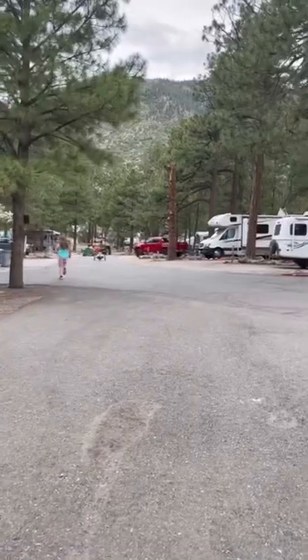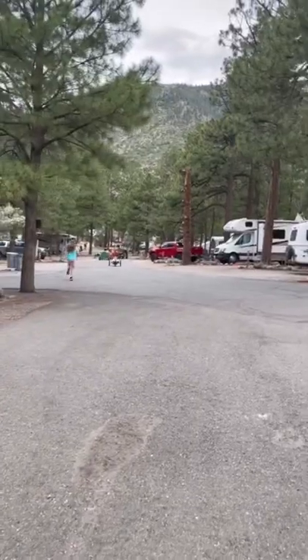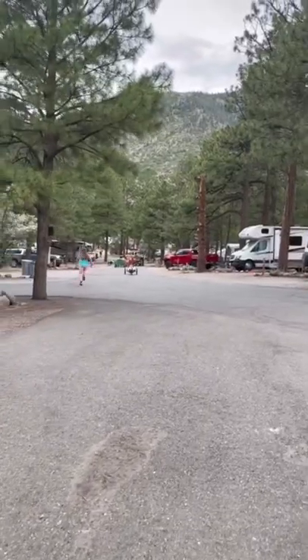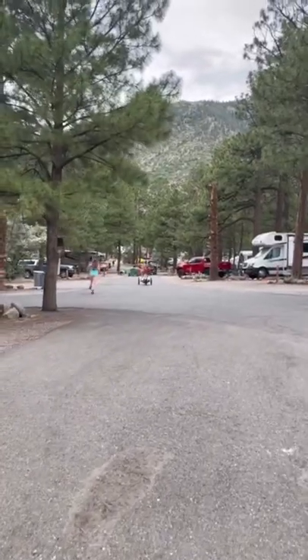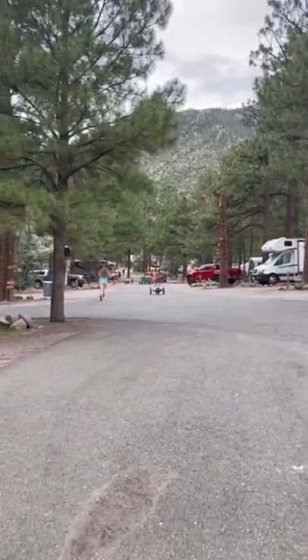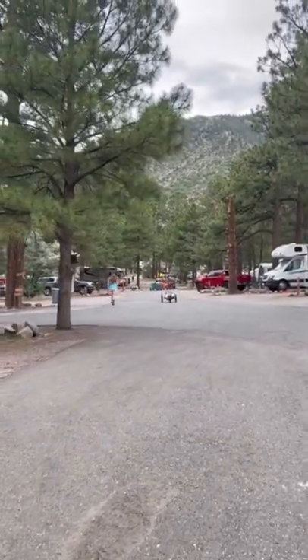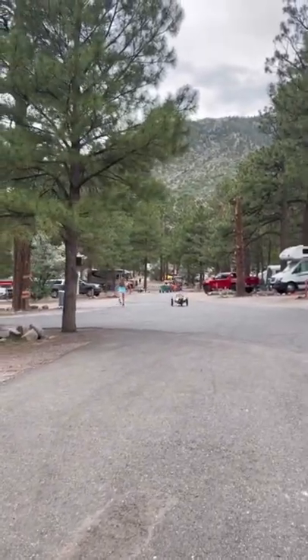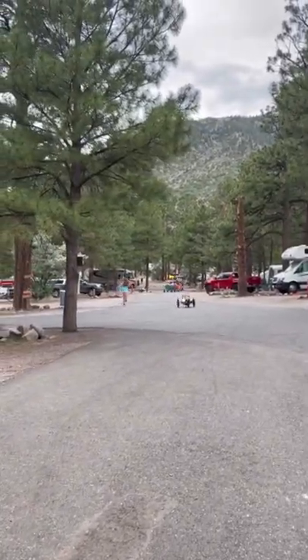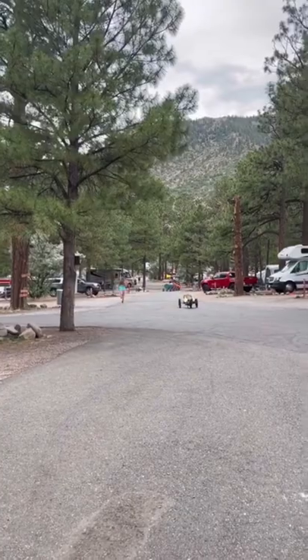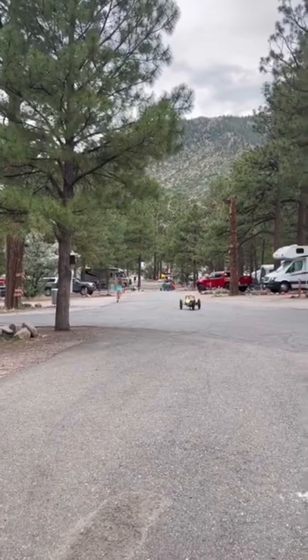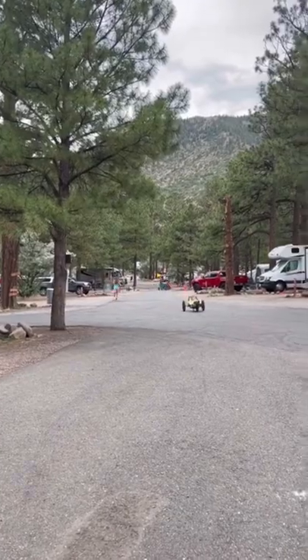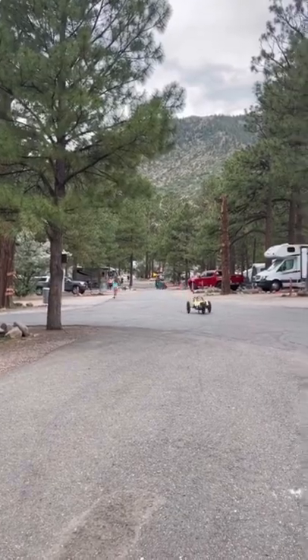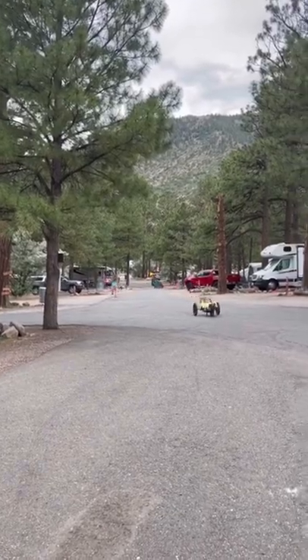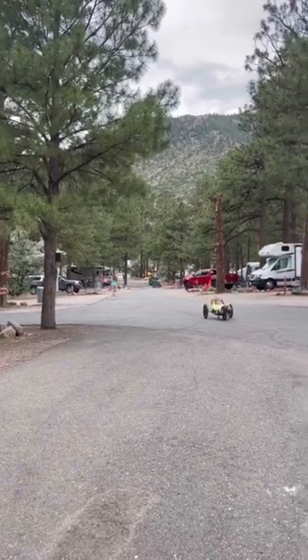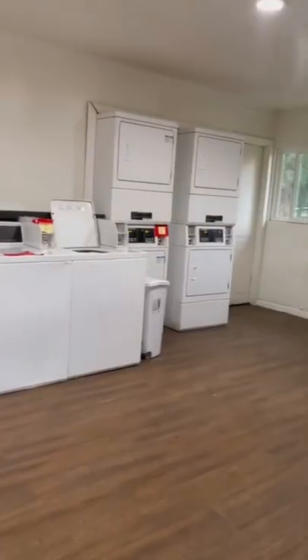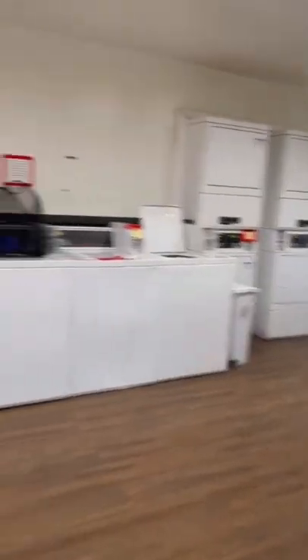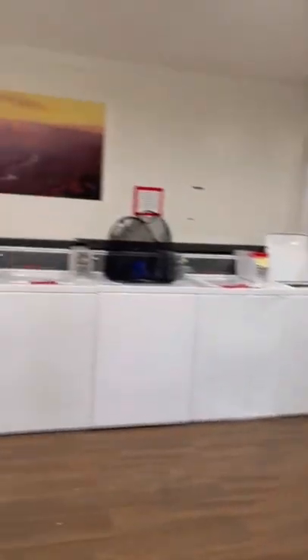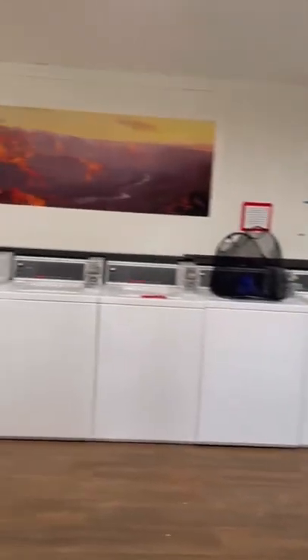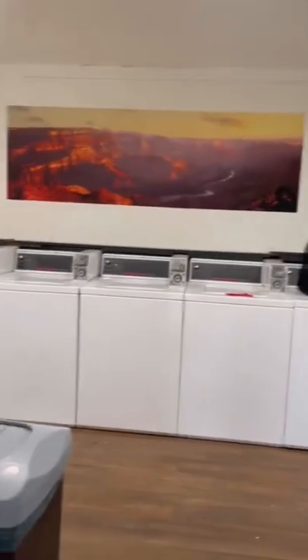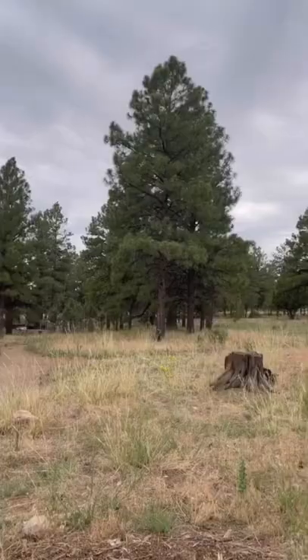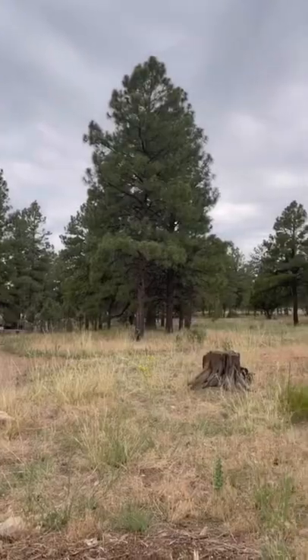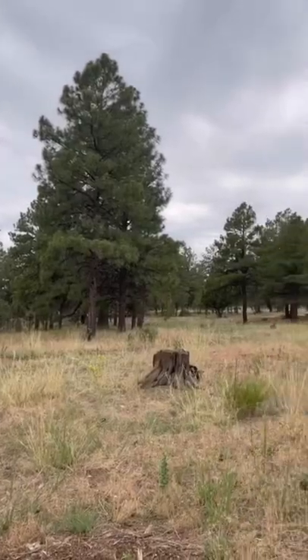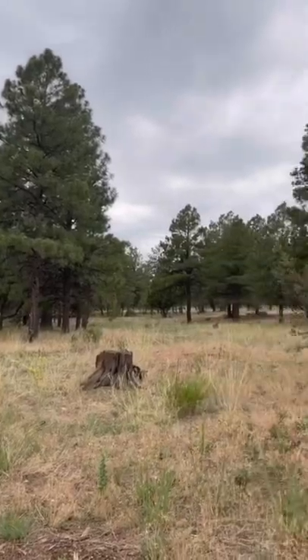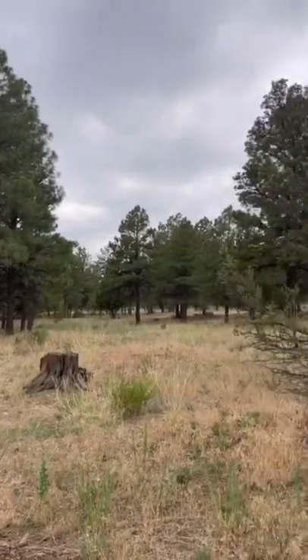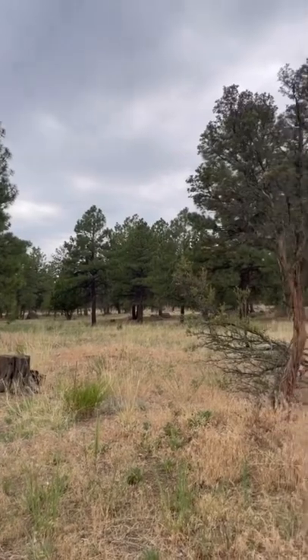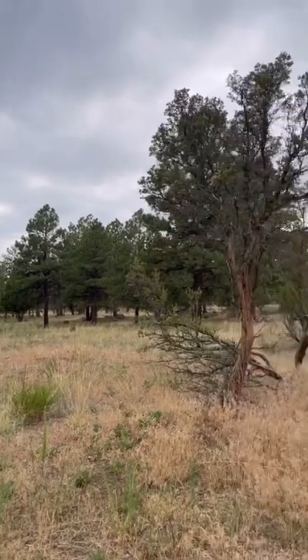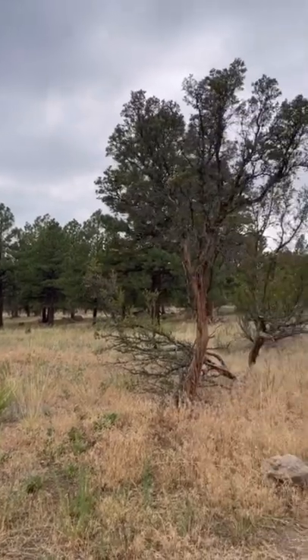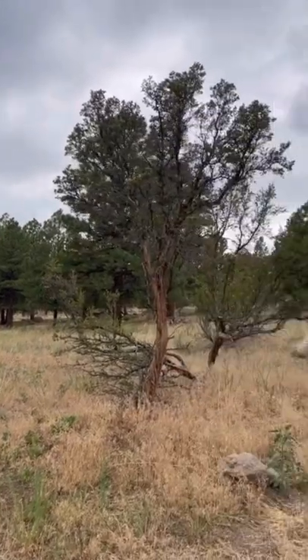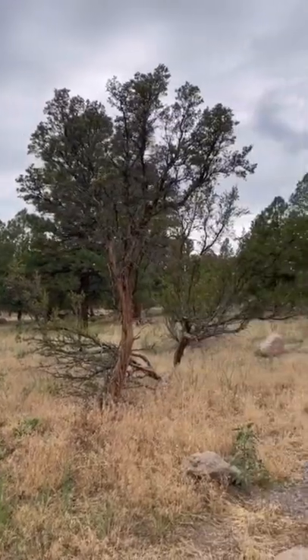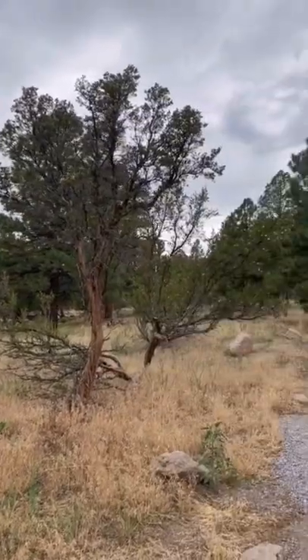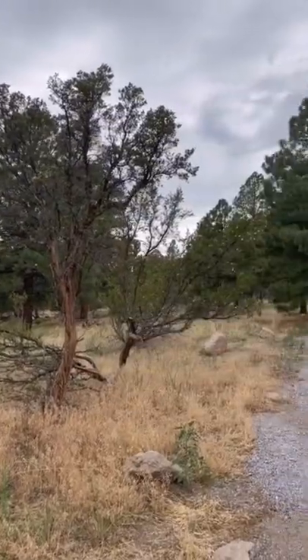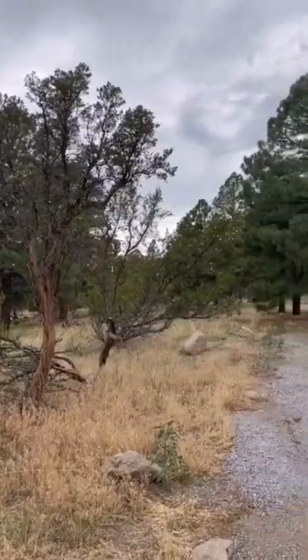This campsite is amazing for bike riding because of all the downhill trails. Here is the laundry room. It's also nestled against a forest so you get a really awesome walking trail in the back.